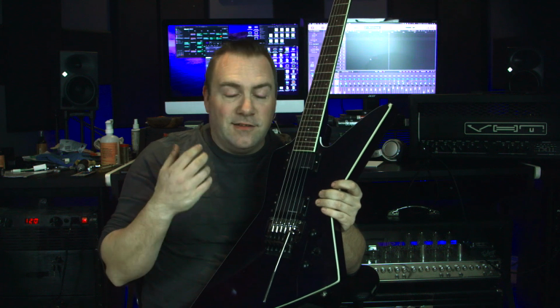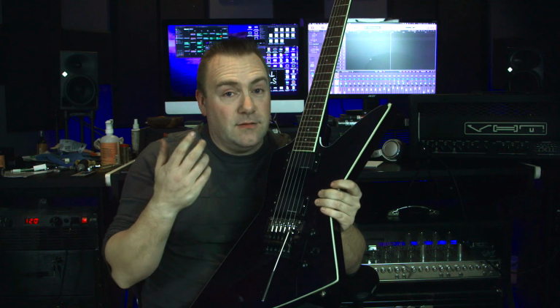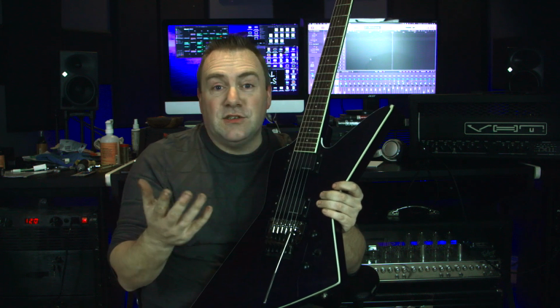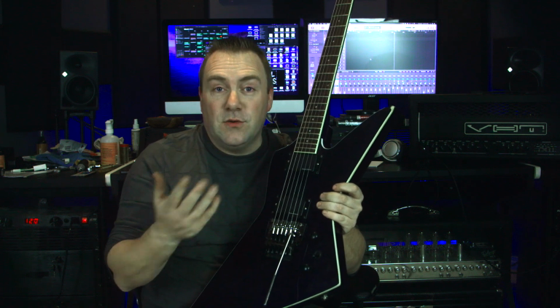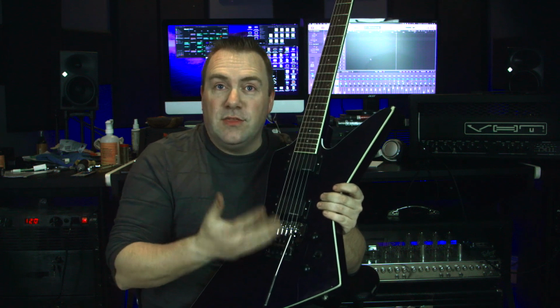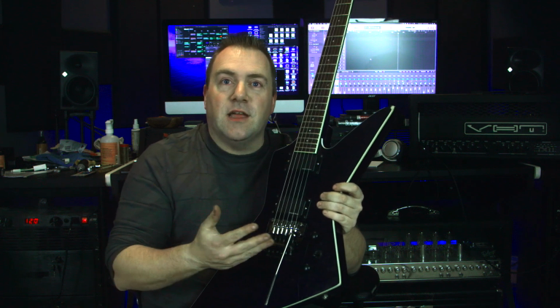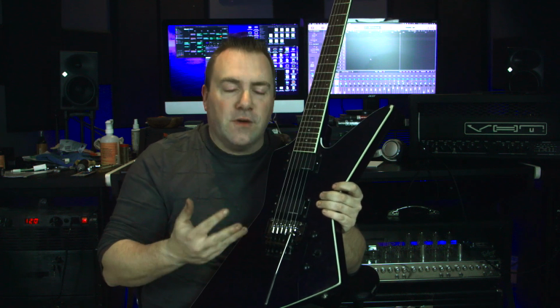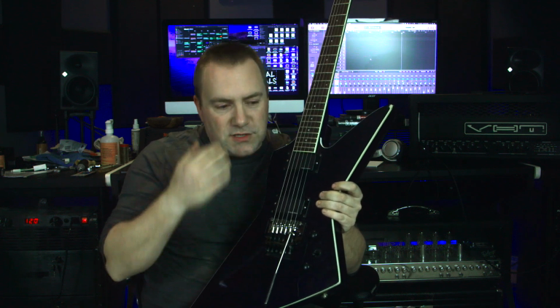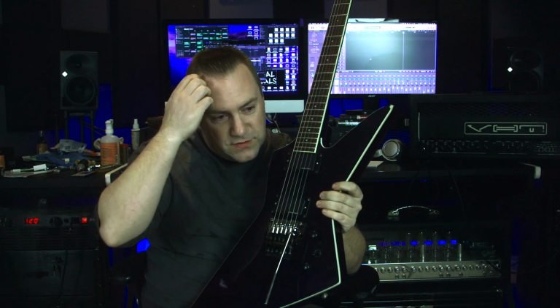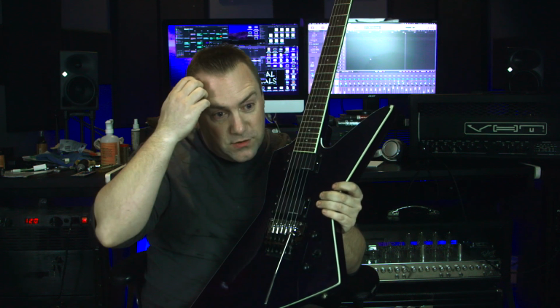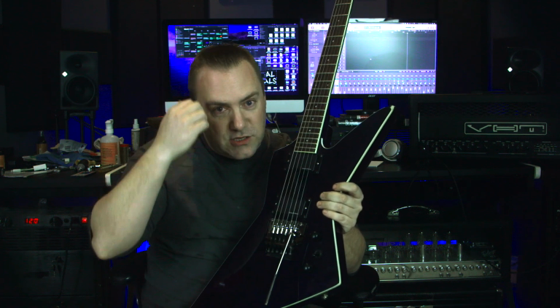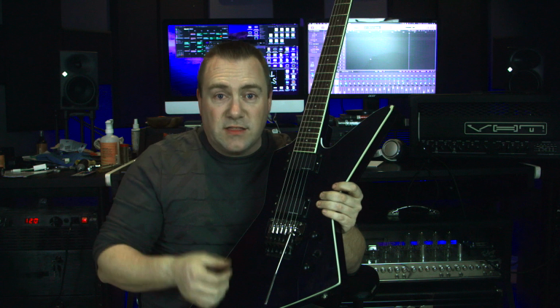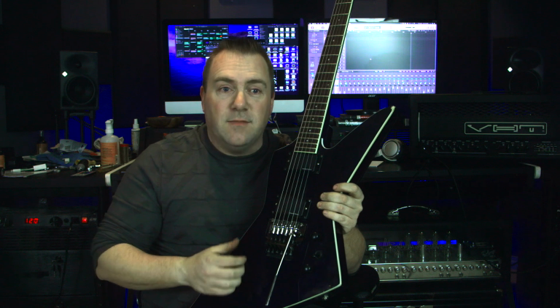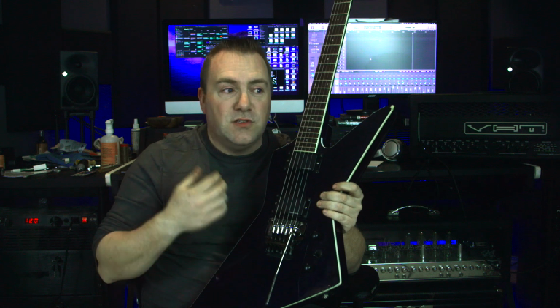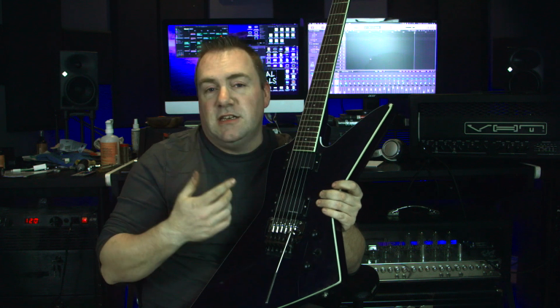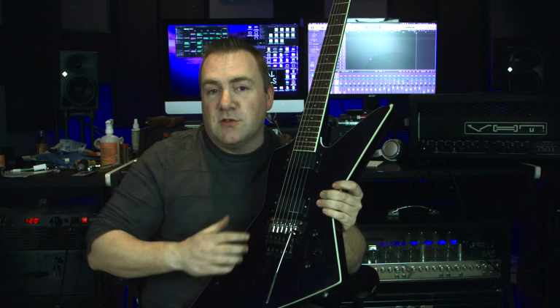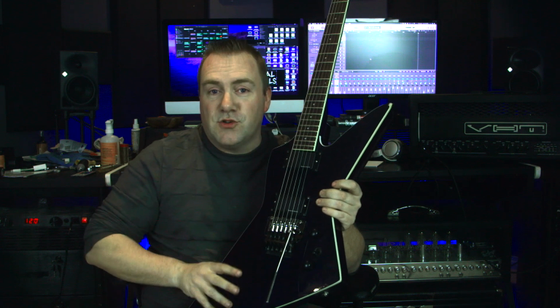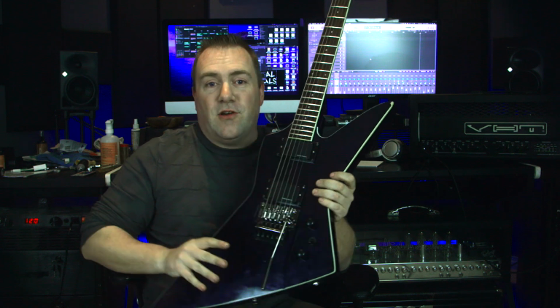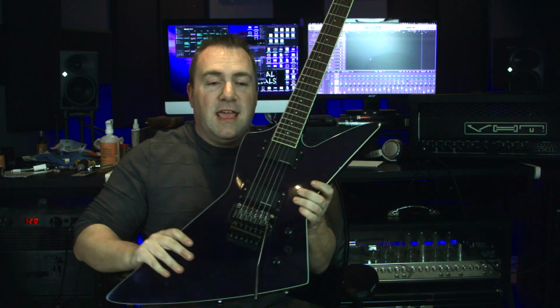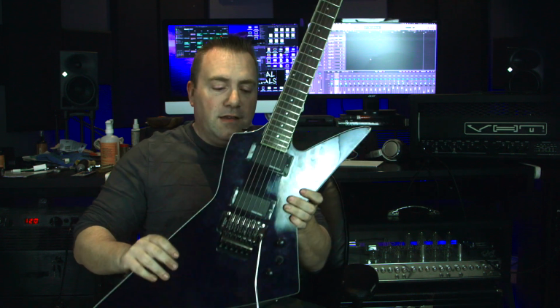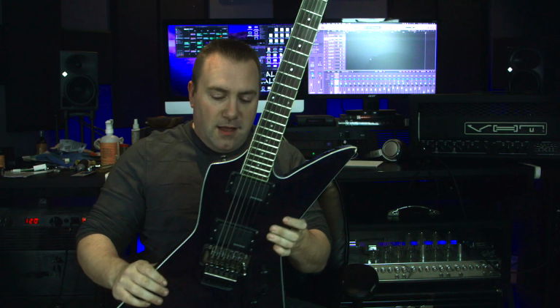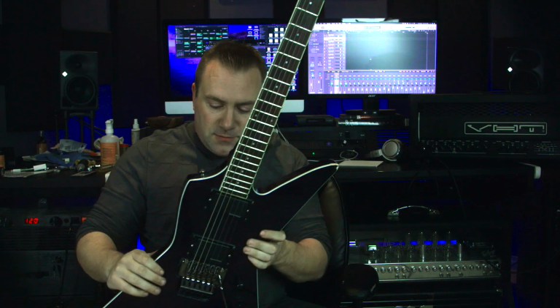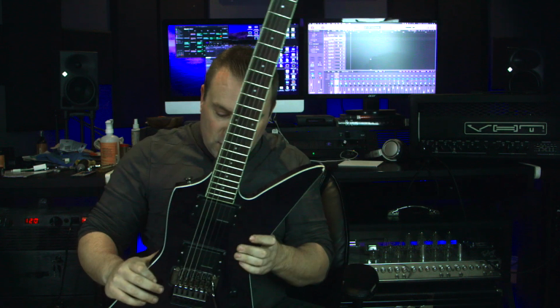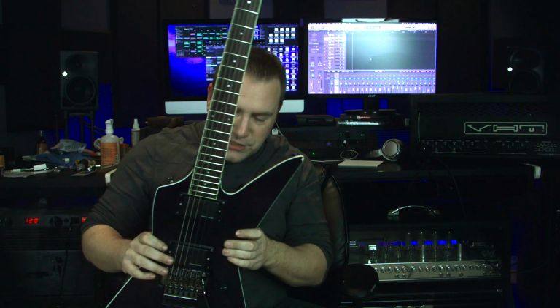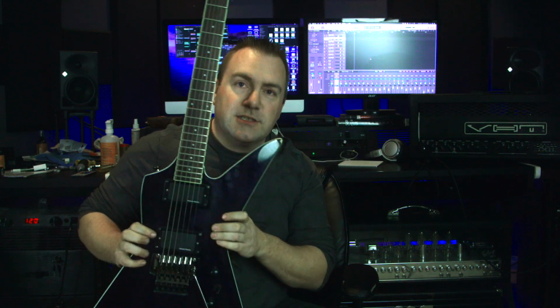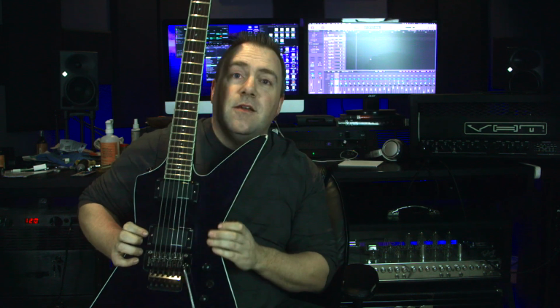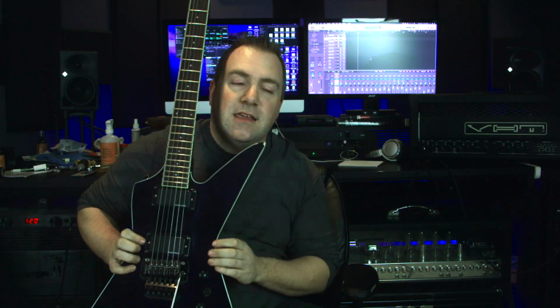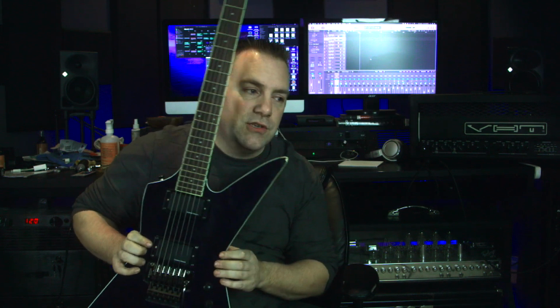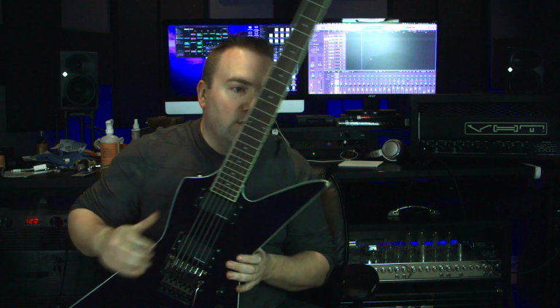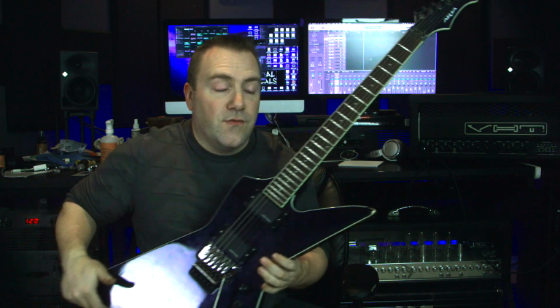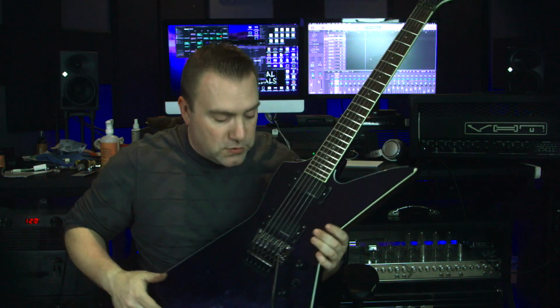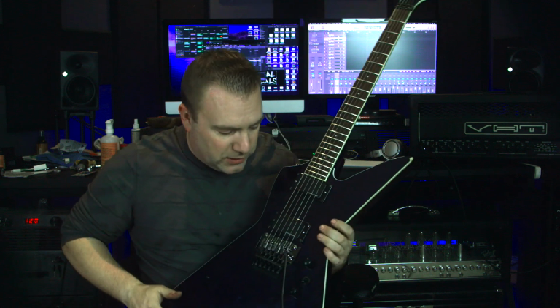As you know, with these type of tremolo systems, if it's going out of tune like that, it means you need to keep a screwdriver on hand to do your adjustments to get it back into tune for the most part.